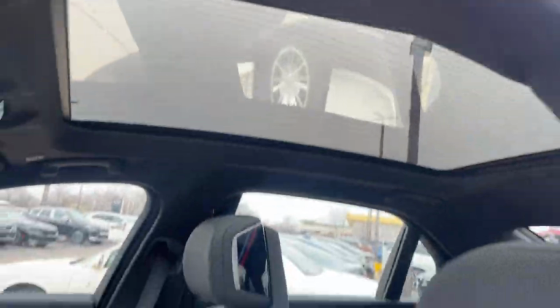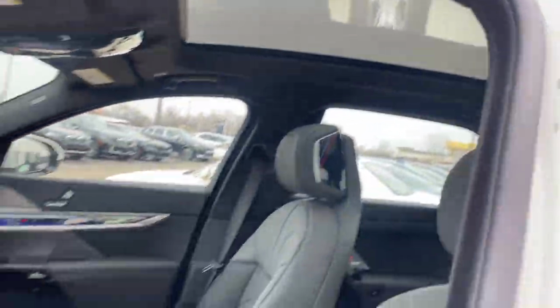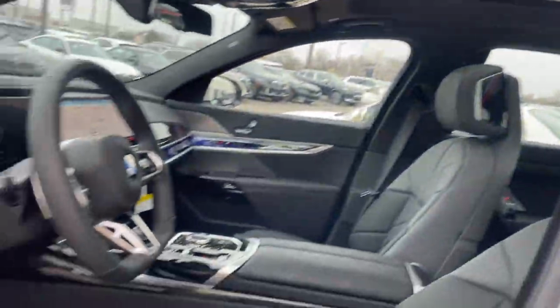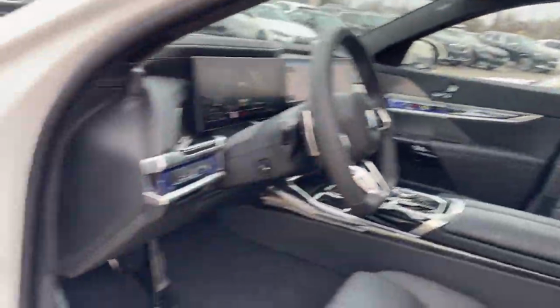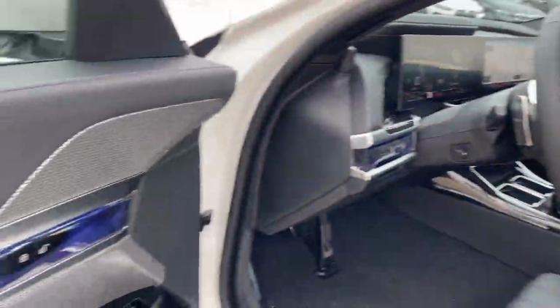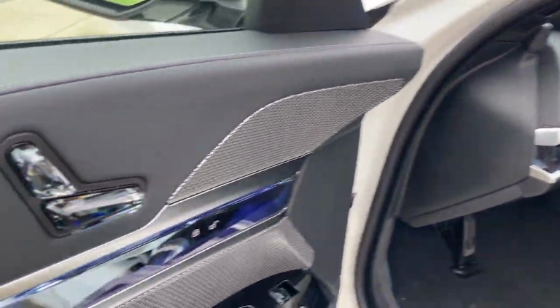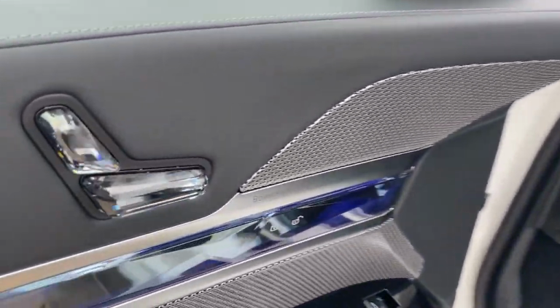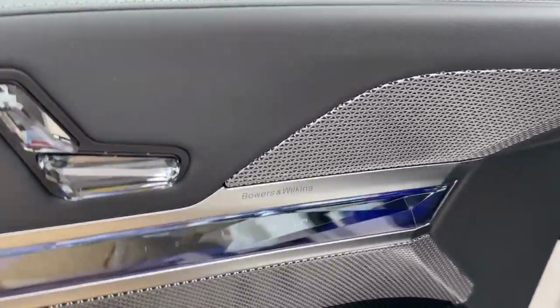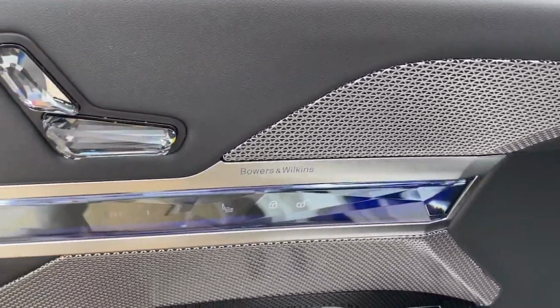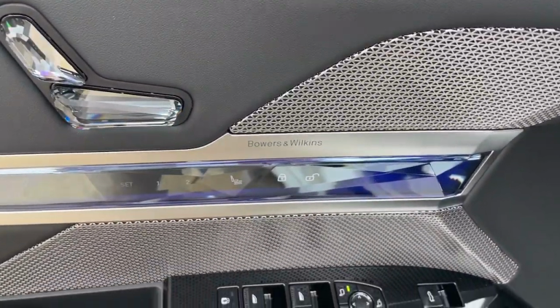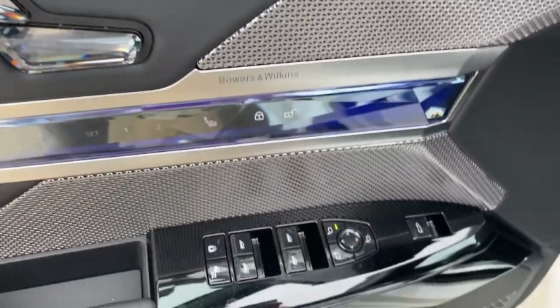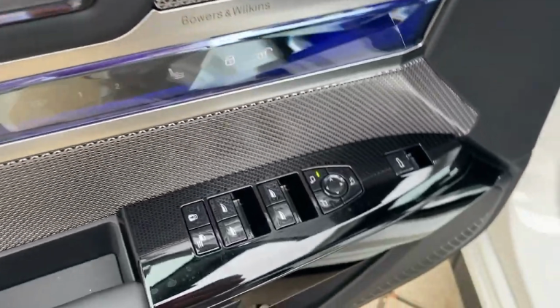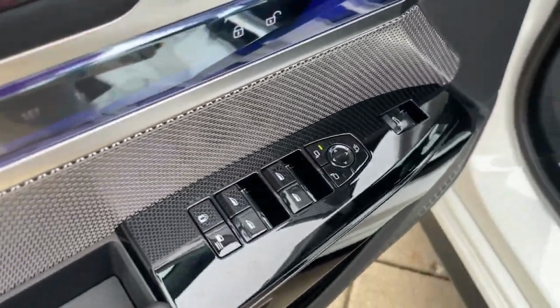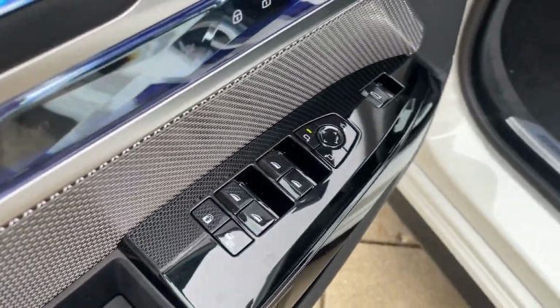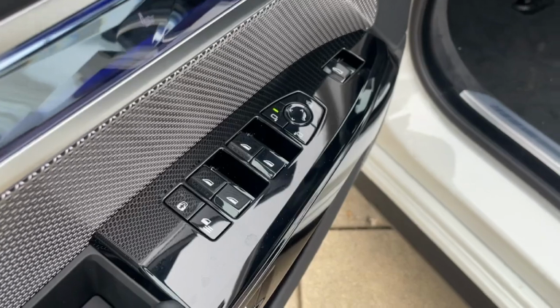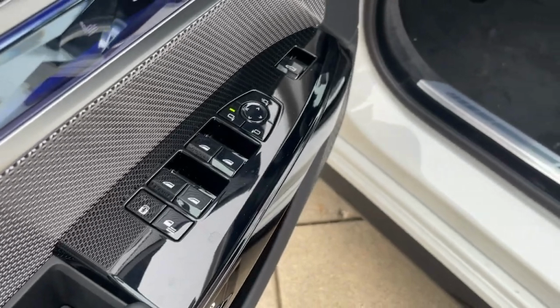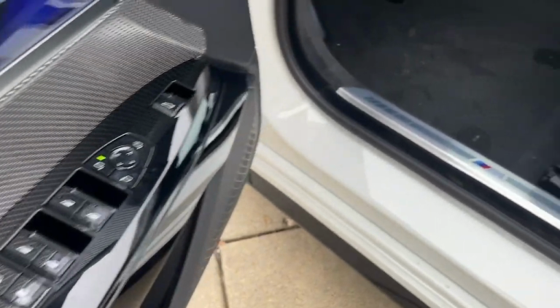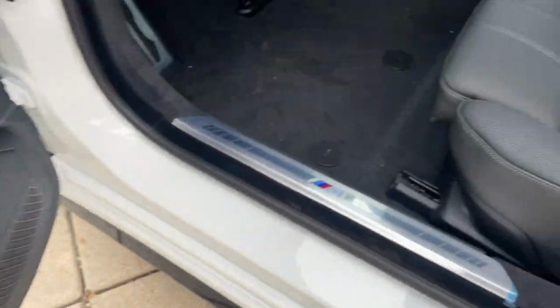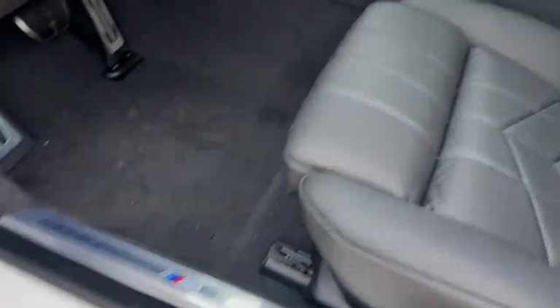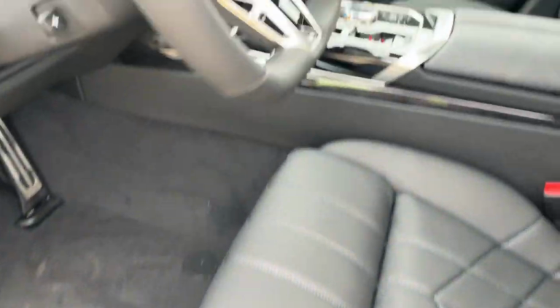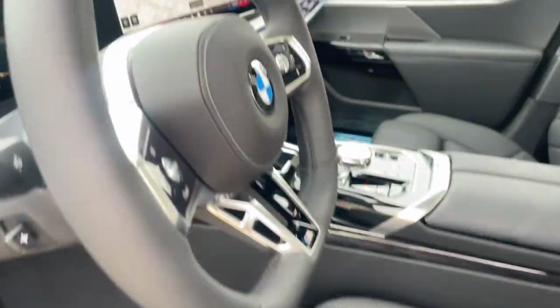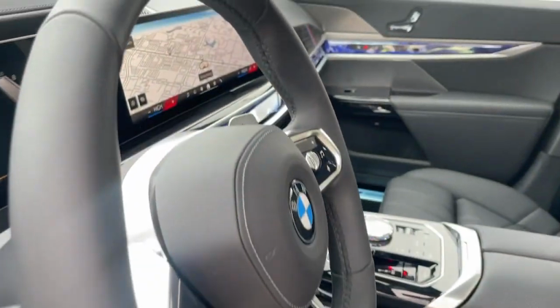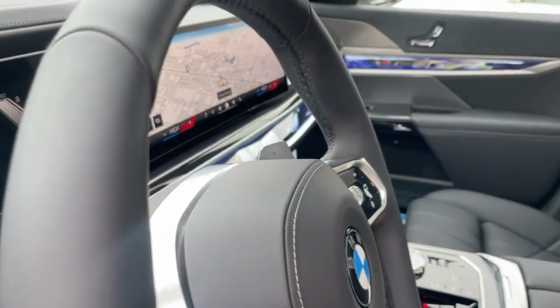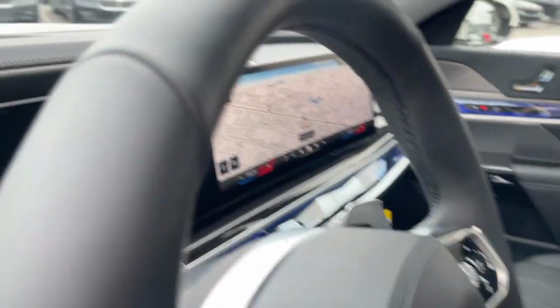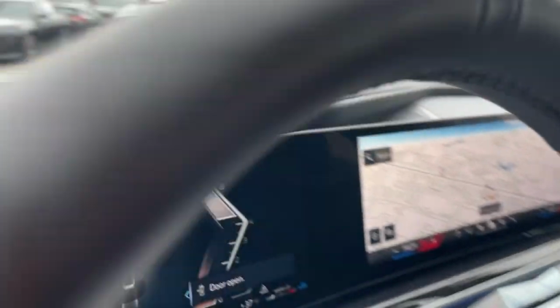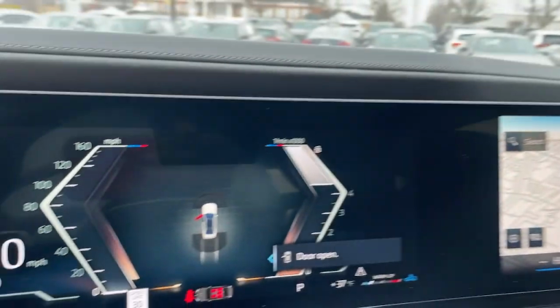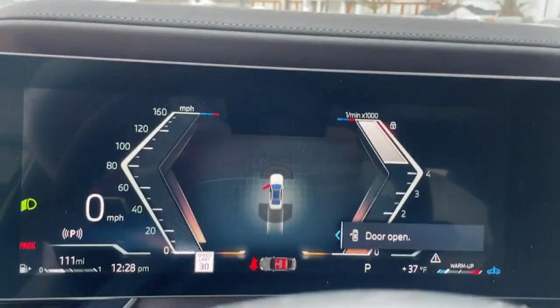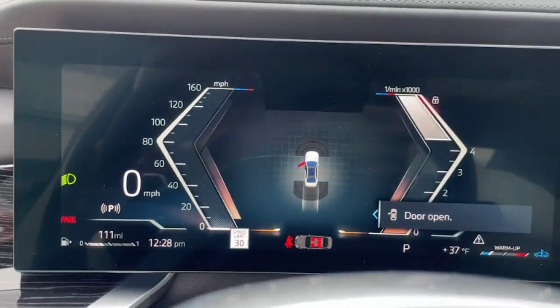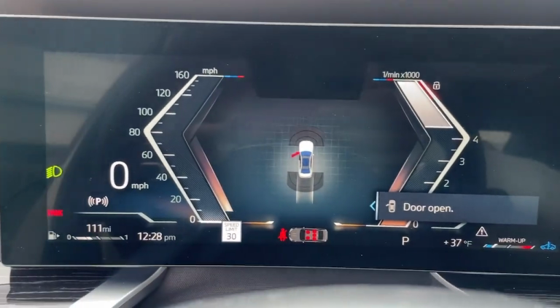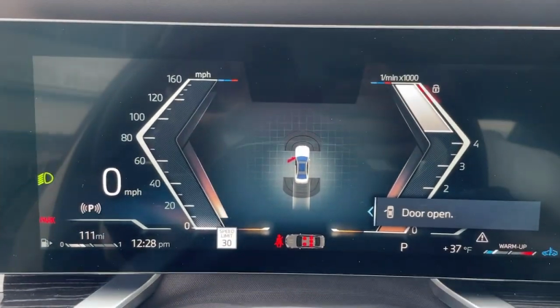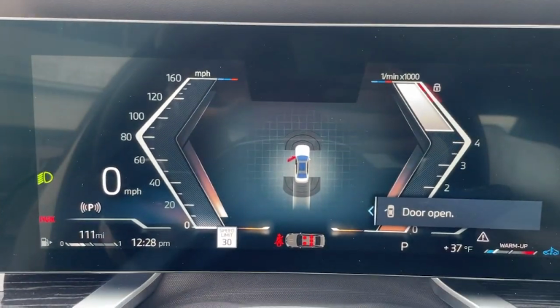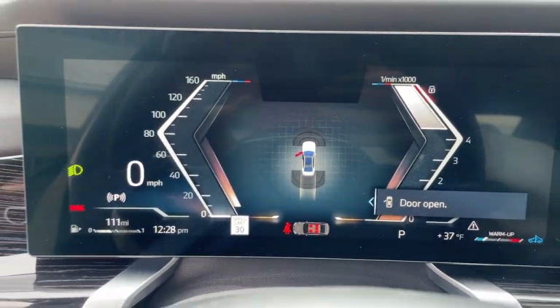Panoramic roof. Keyless entry. Navigation system. Heated mirrors. Backup camera. Our team will give you an outstanding test drive experience.